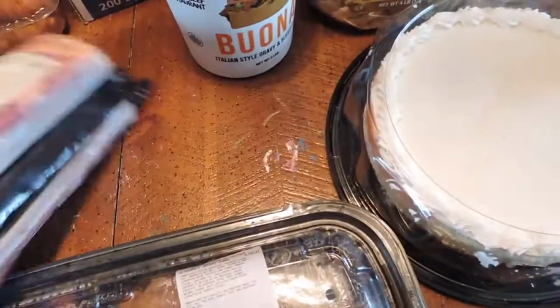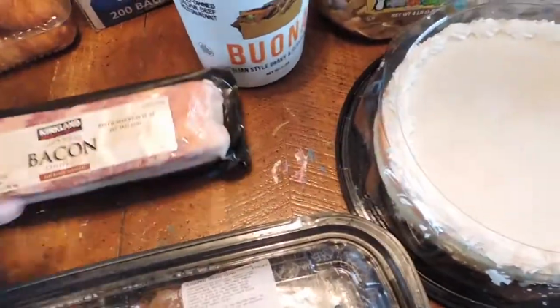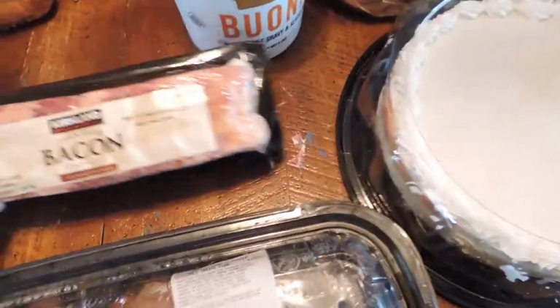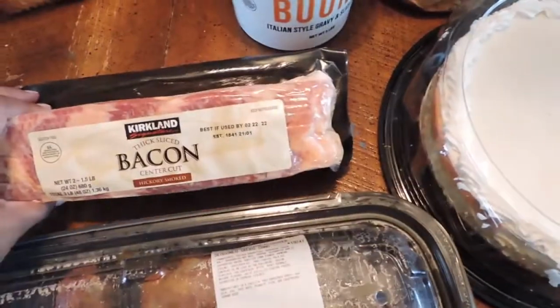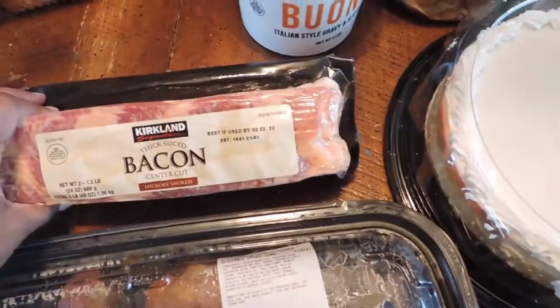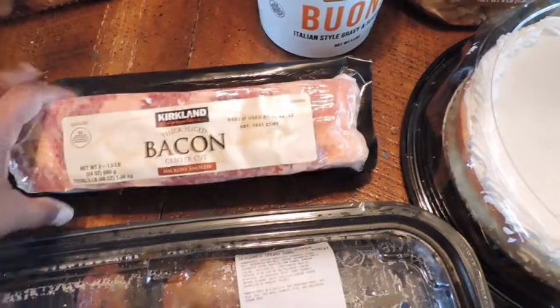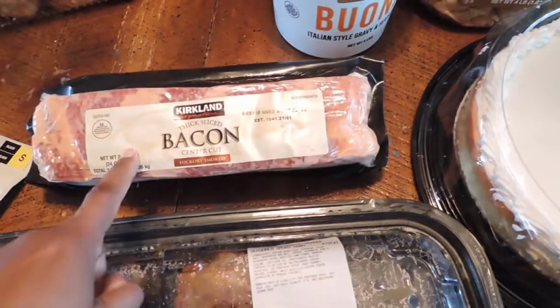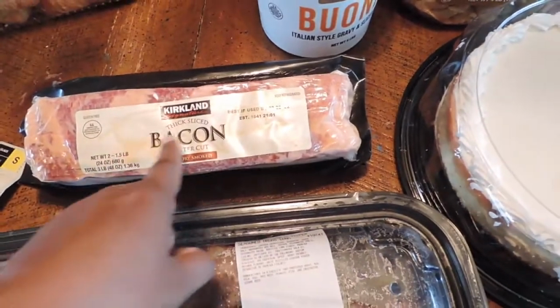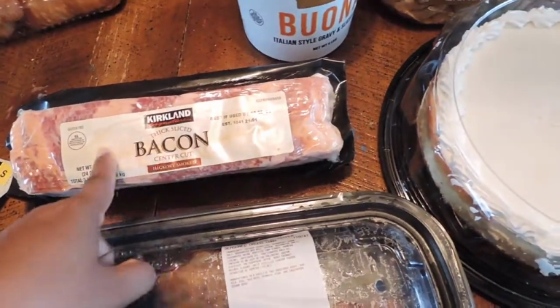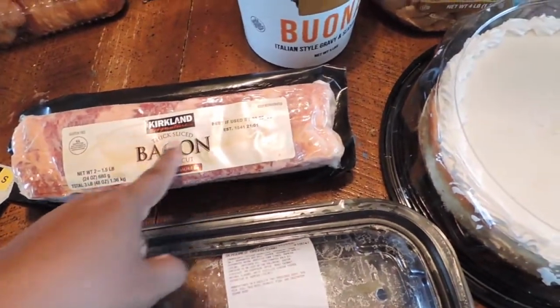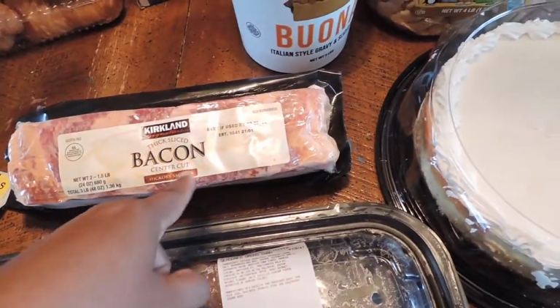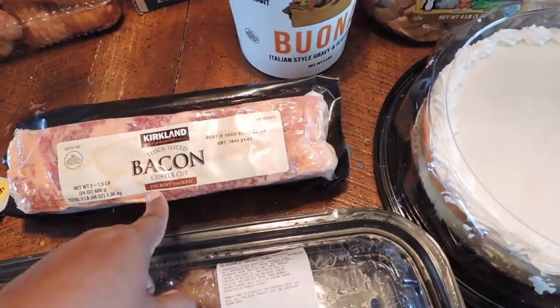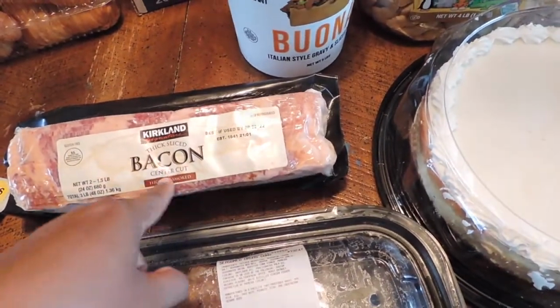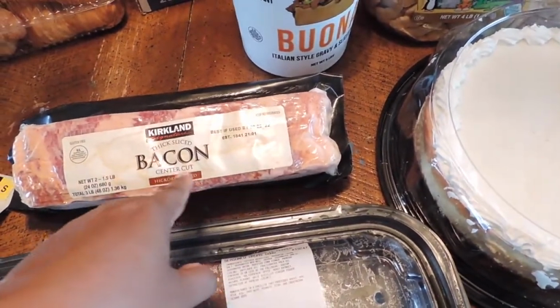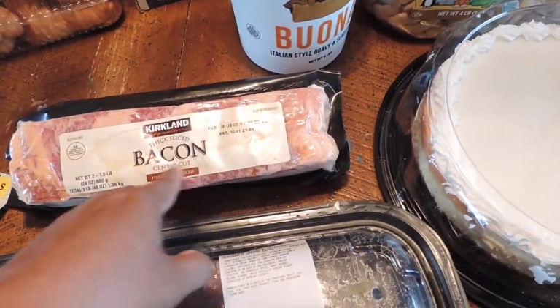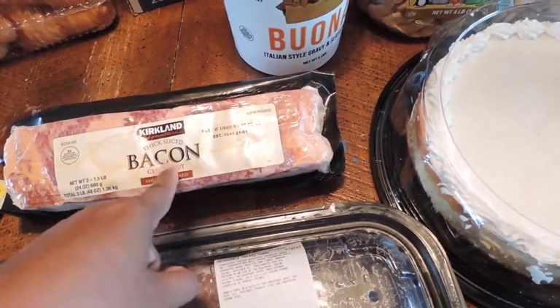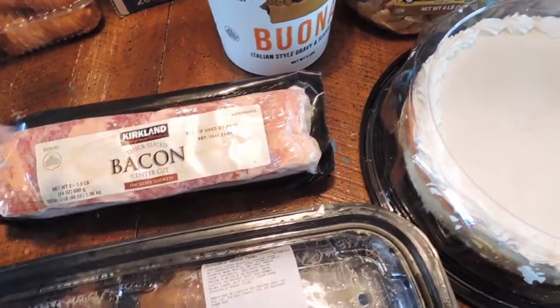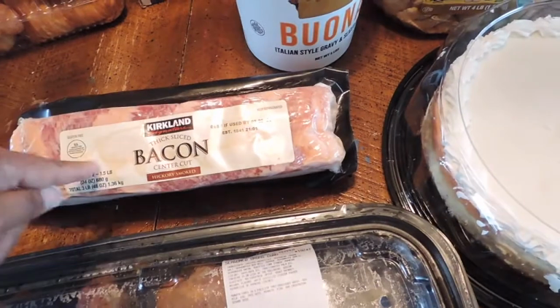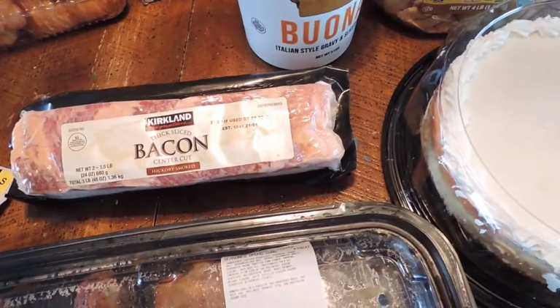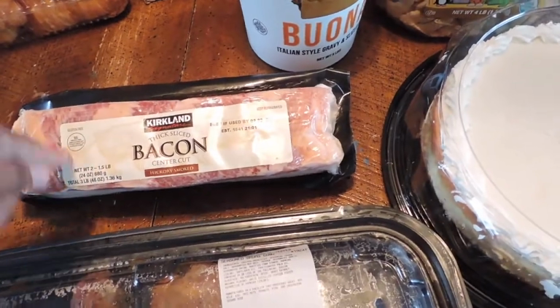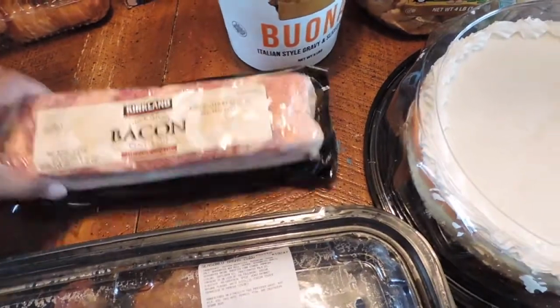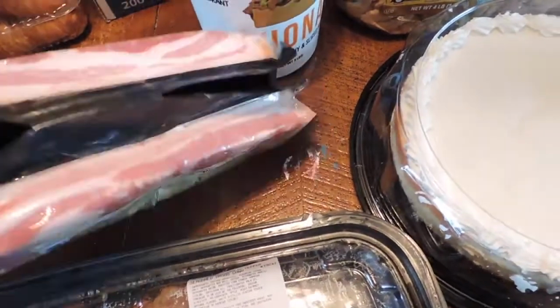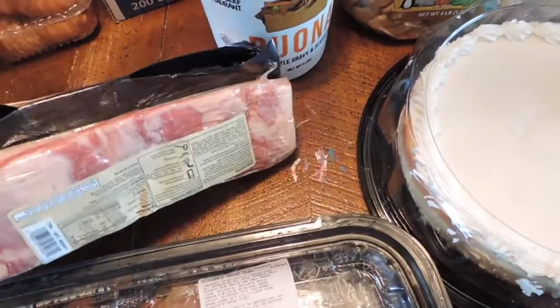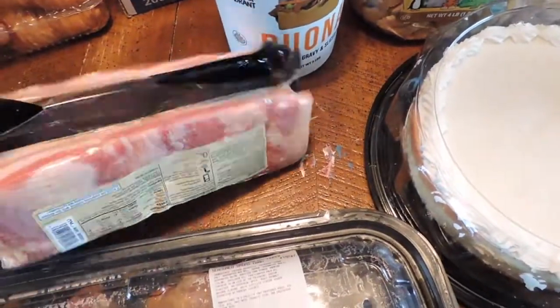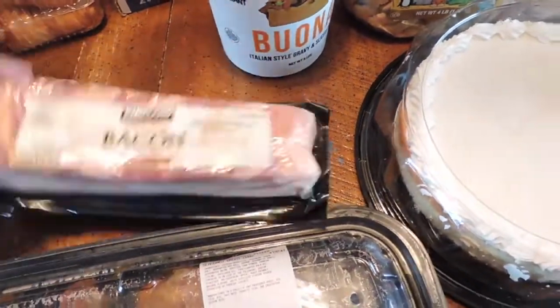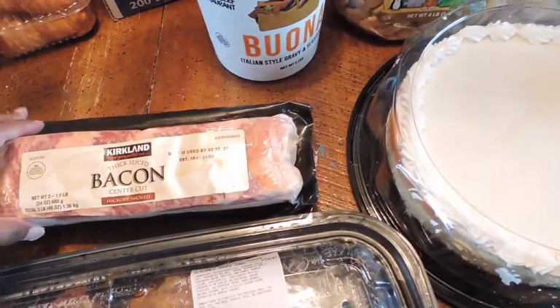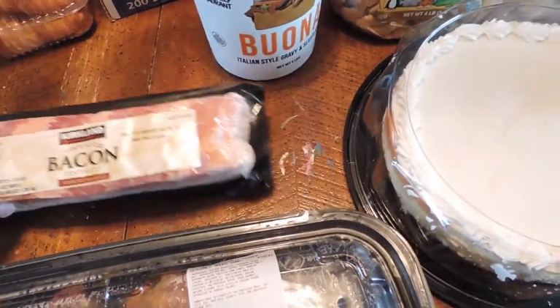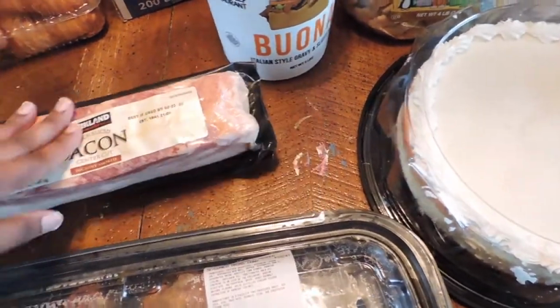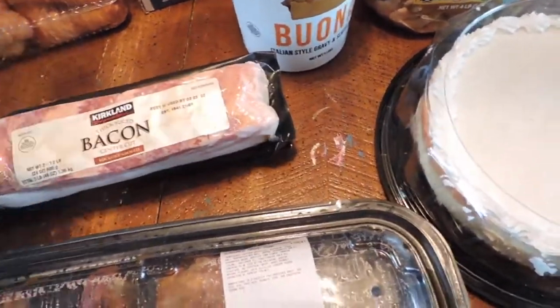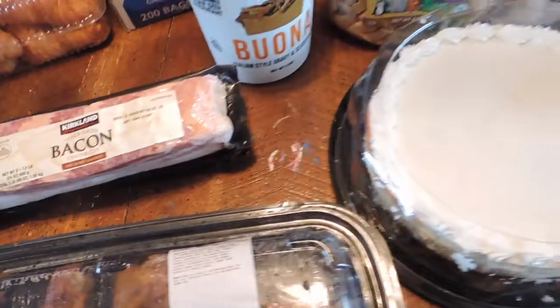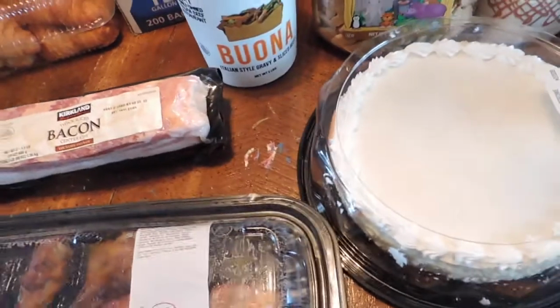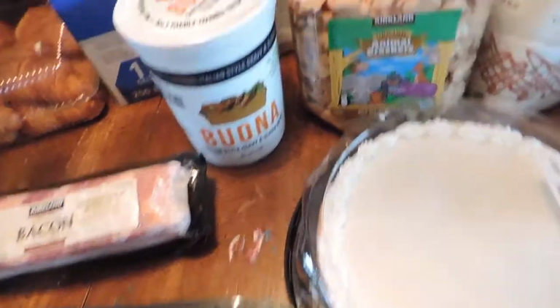Right here I picked up the Kirkland bacon — I love the thick center cut slices. They are amazing and it's two in a pack. I freeze them, take them out when I need them, and cook that.